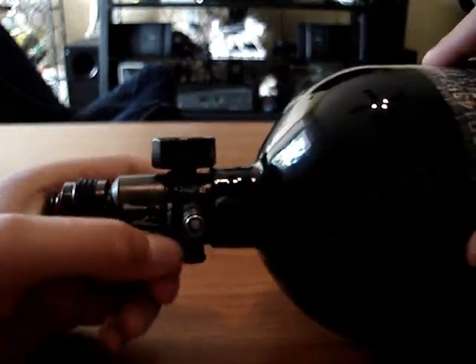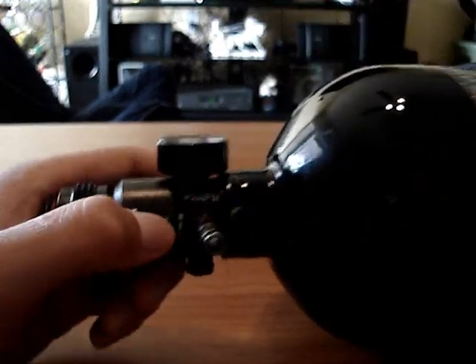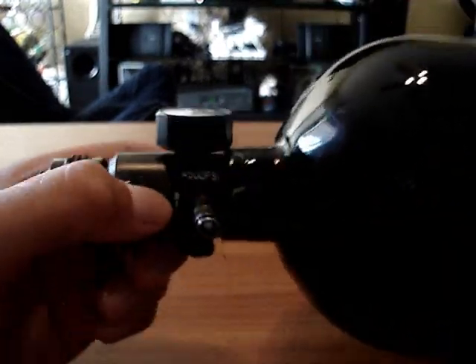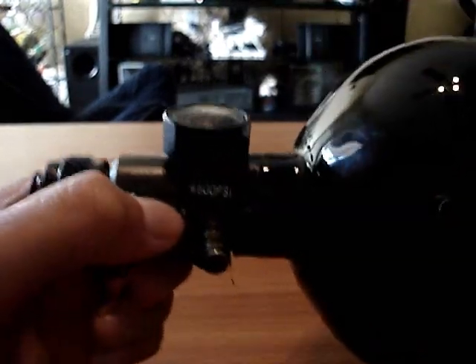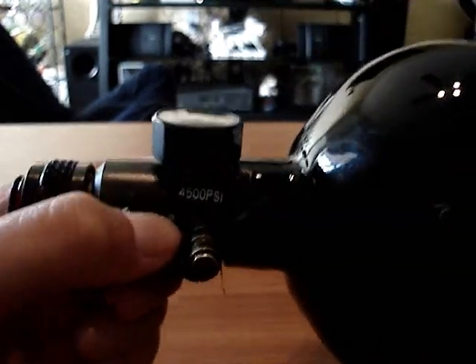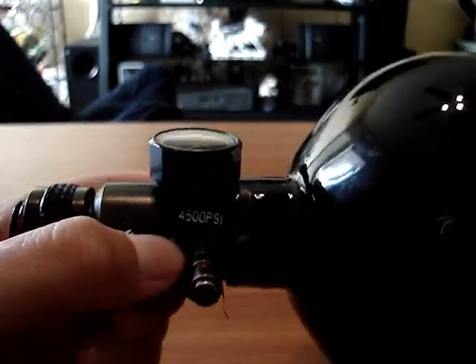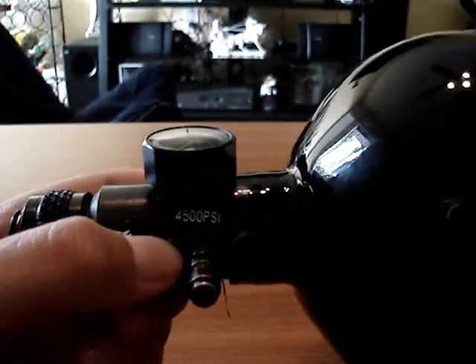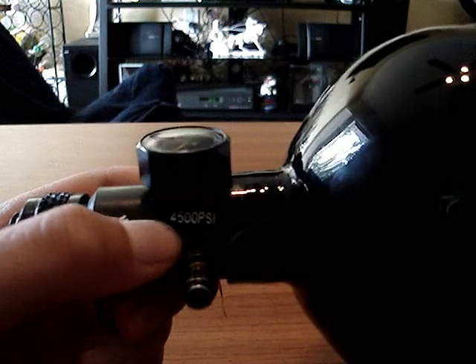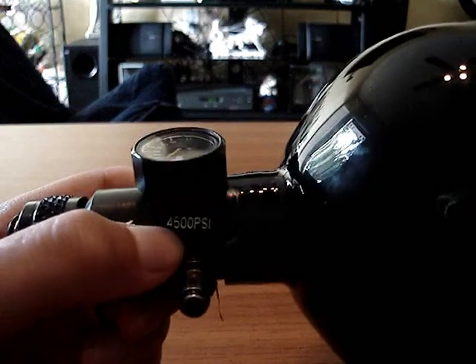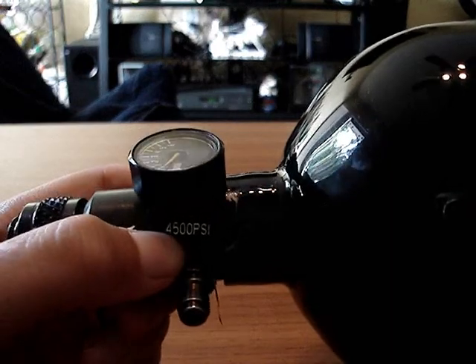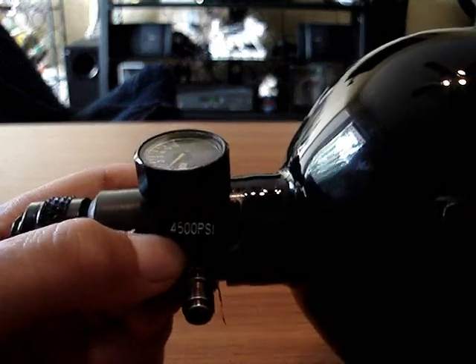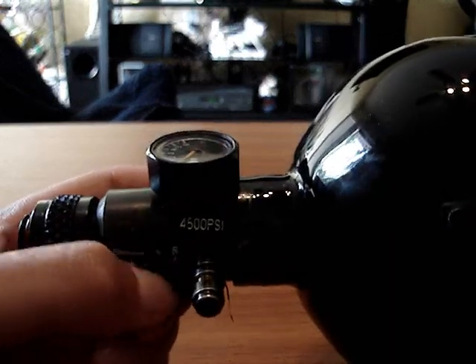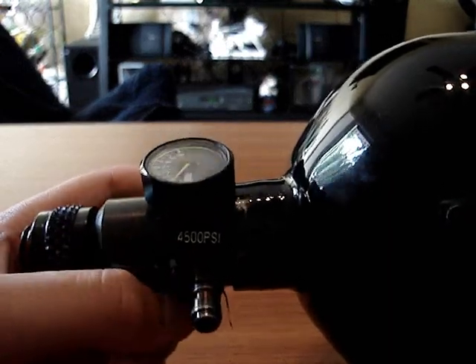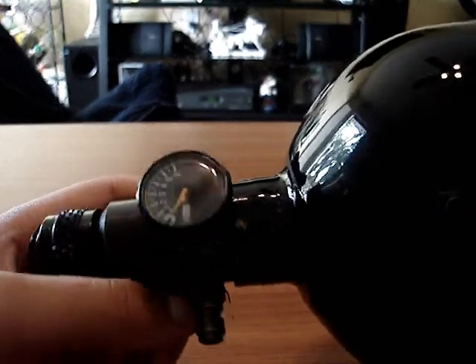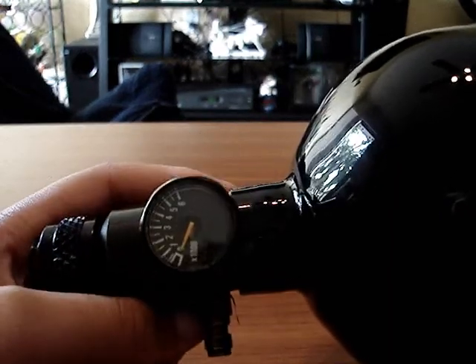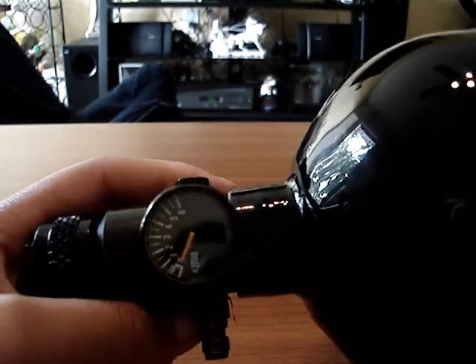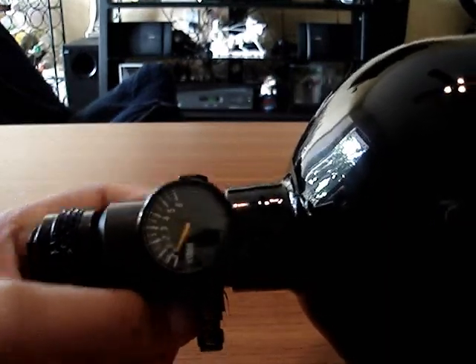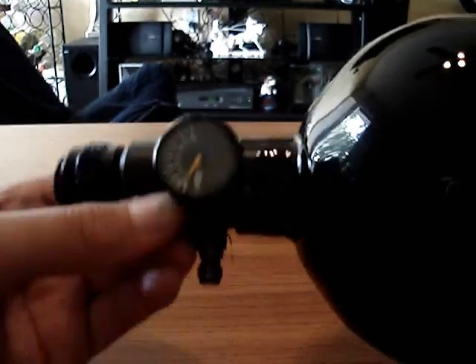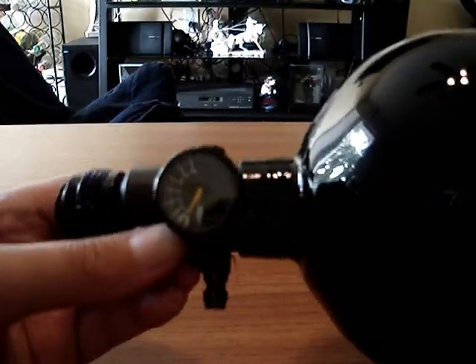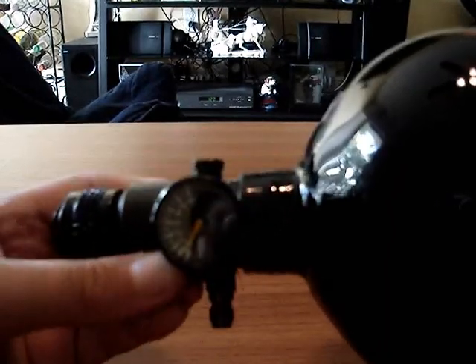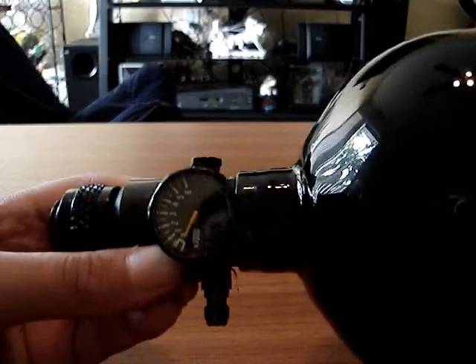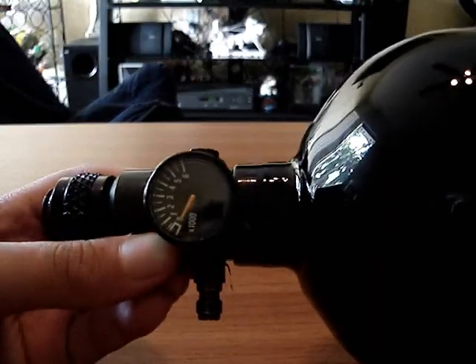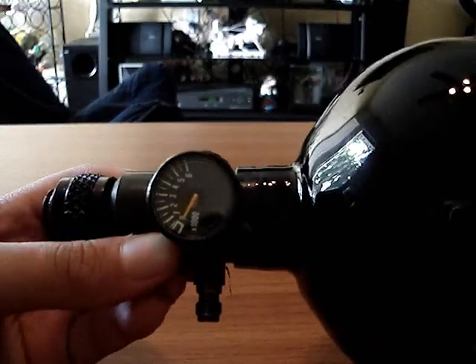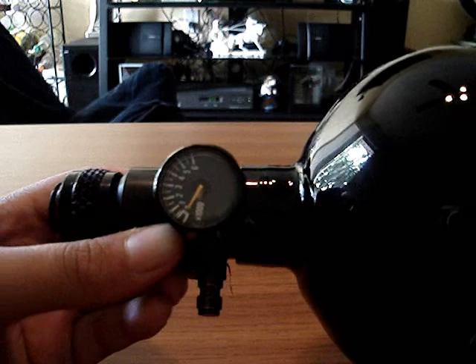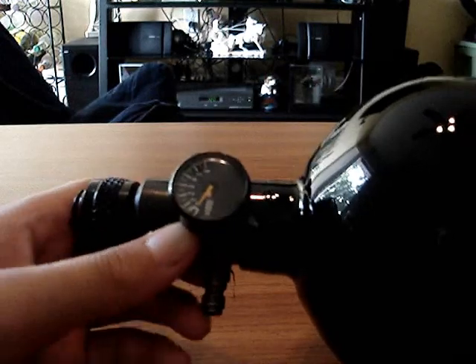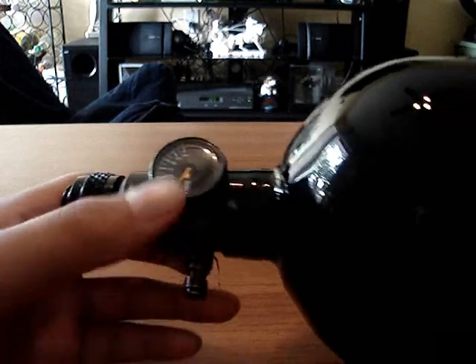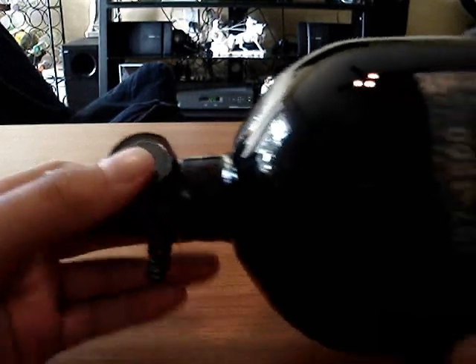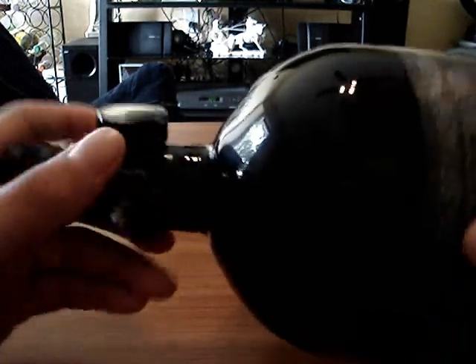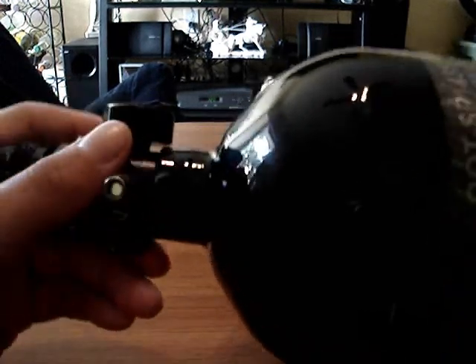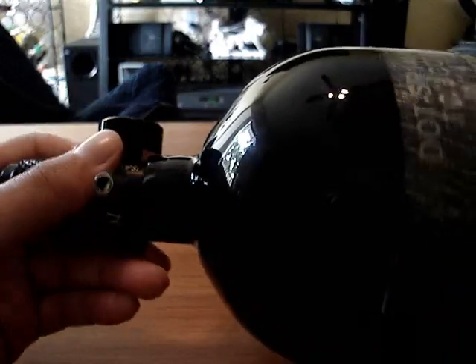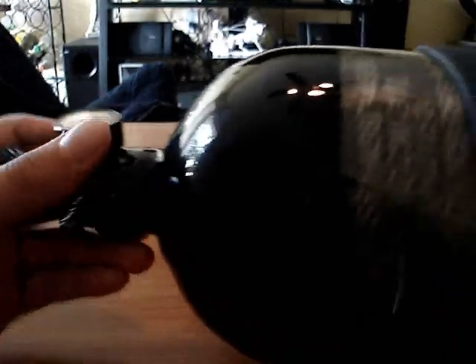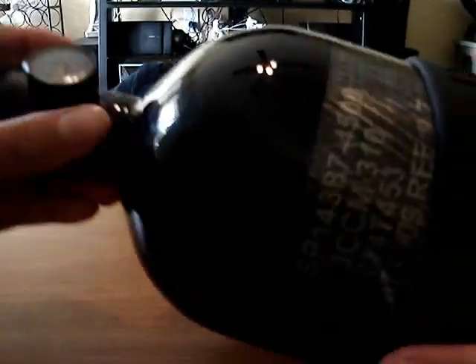Here it says 4500 PSI, and you've got the gauge right there — whatever you want to call it.